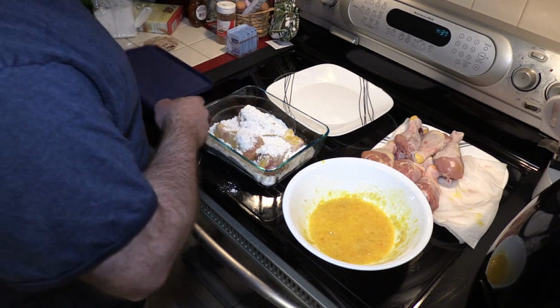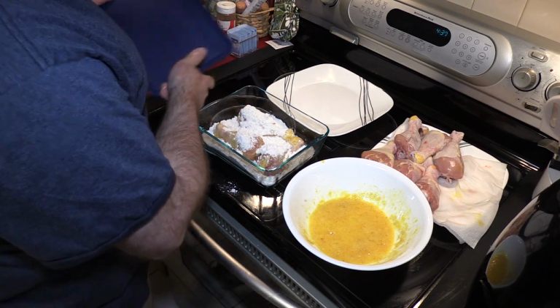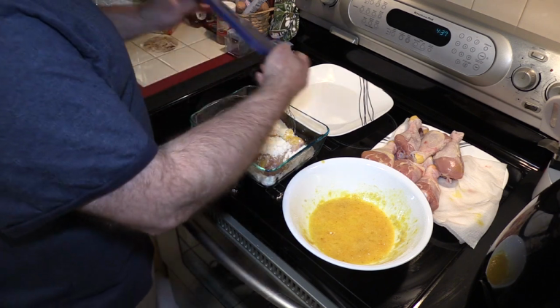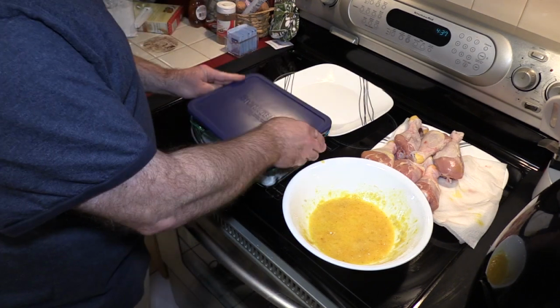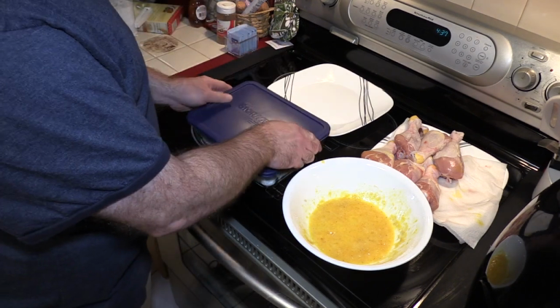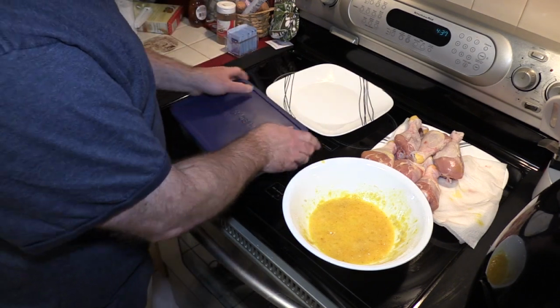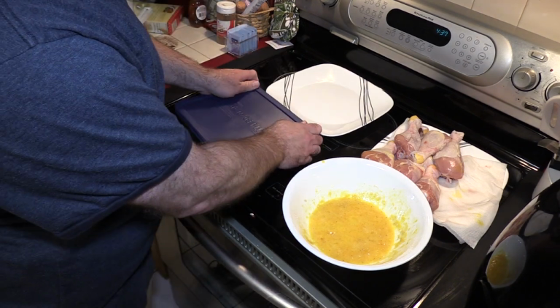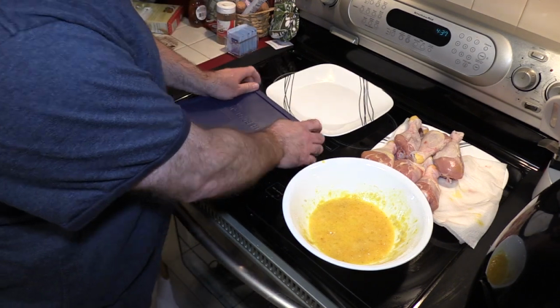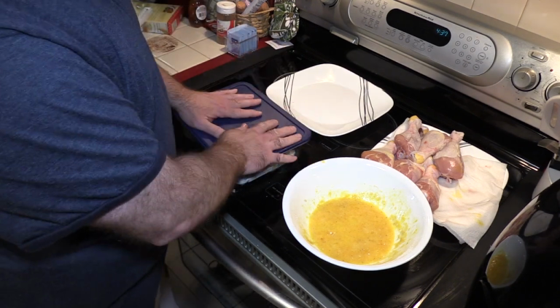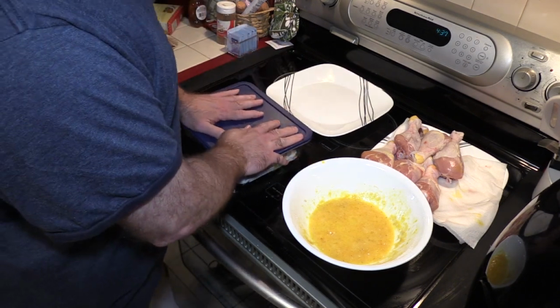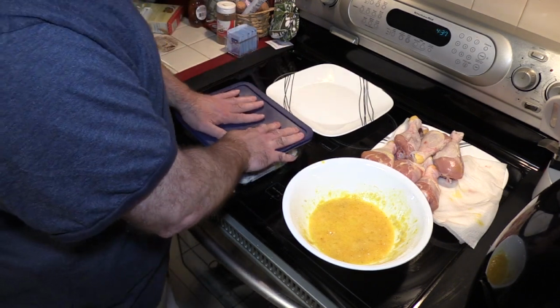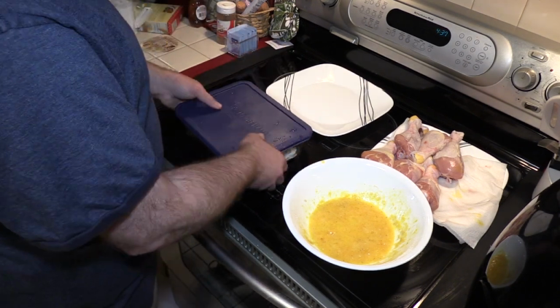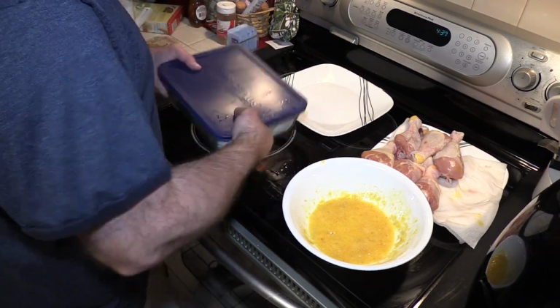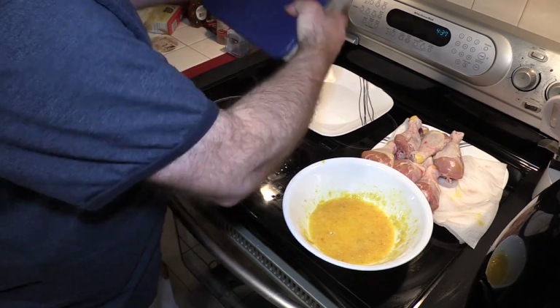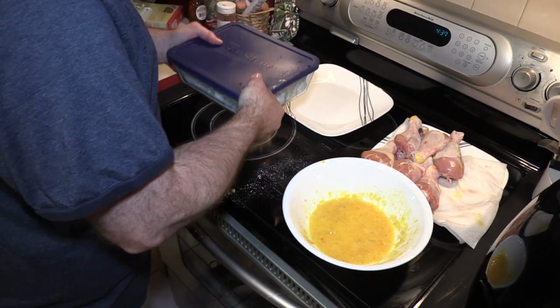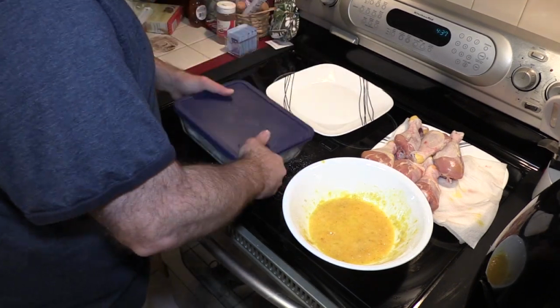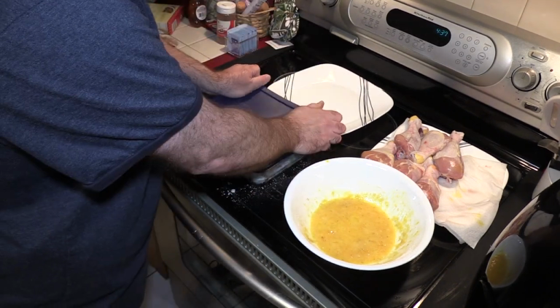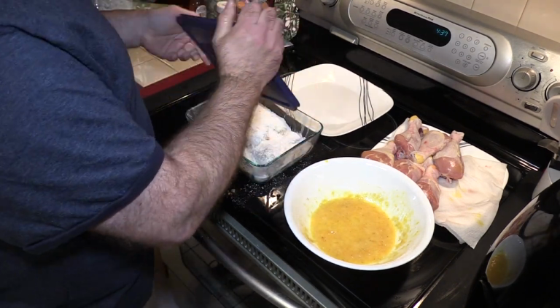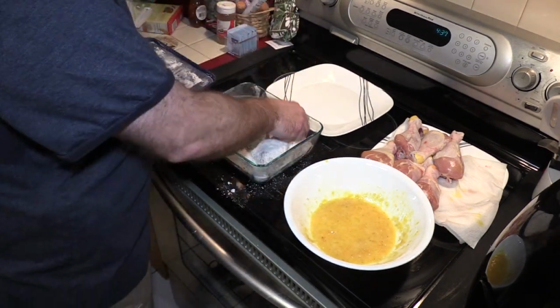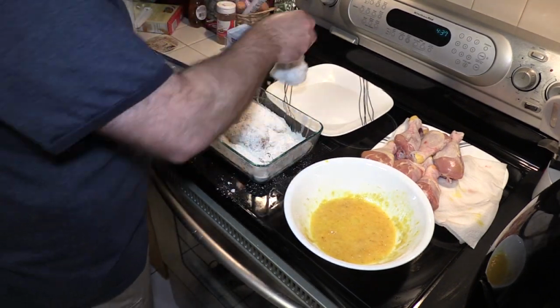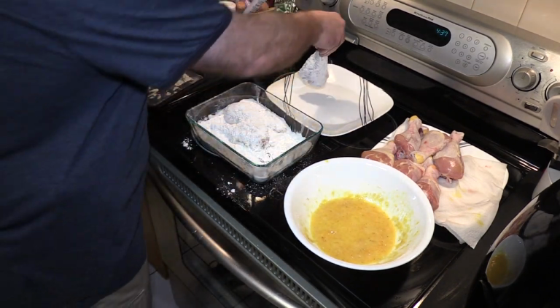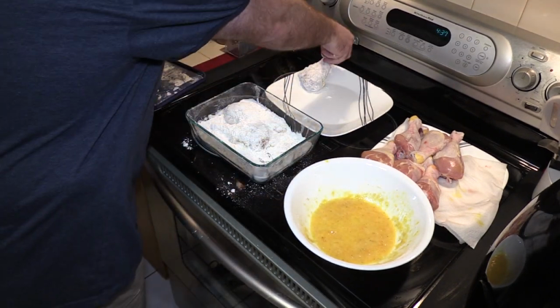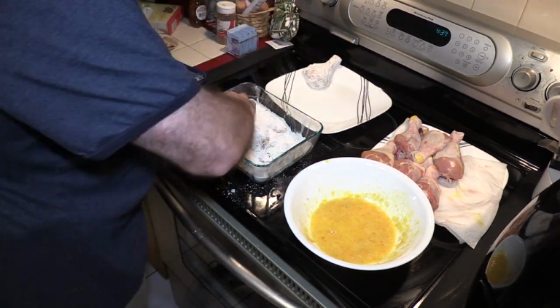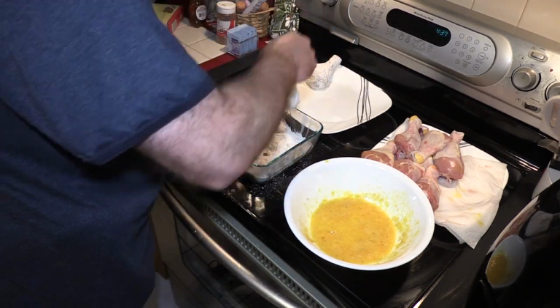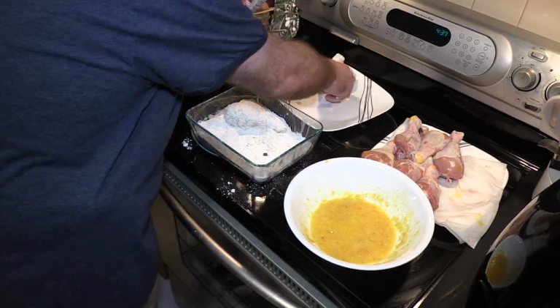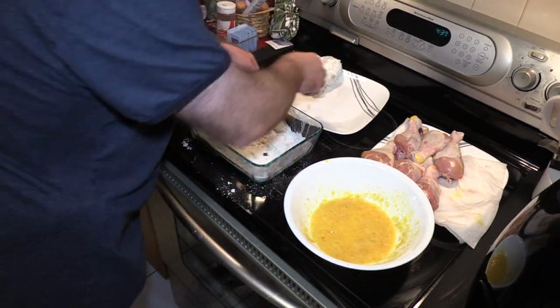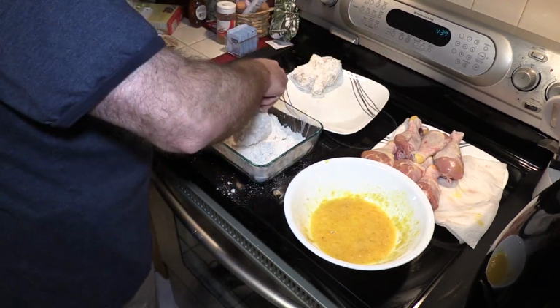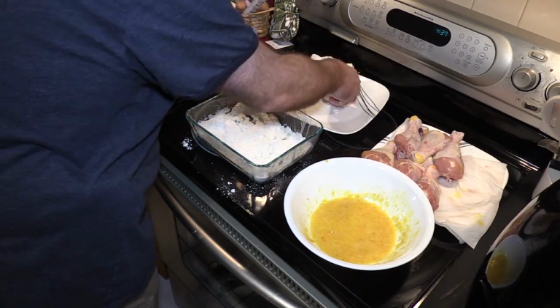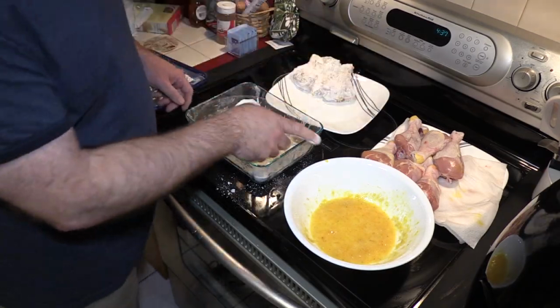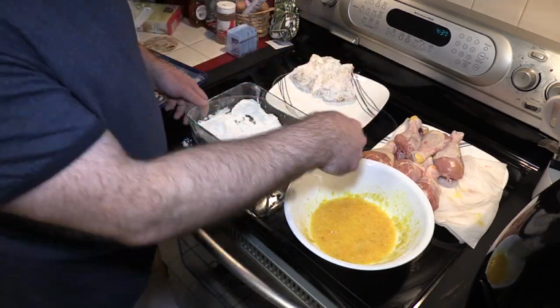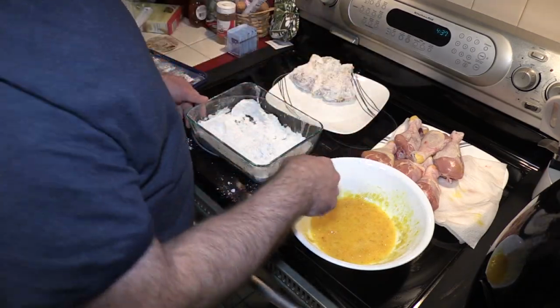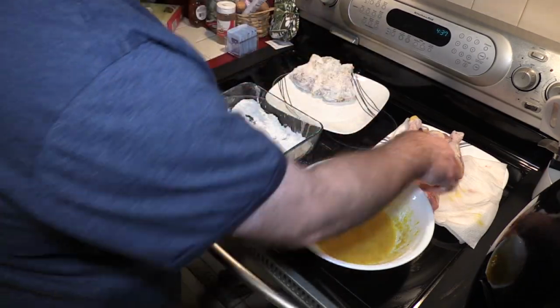It may look like a lot of flour, but we've got nine pieces of chicken and we need to coat it at least twice. That looks nice — we're just going to repeat it for the rest of the pieces.